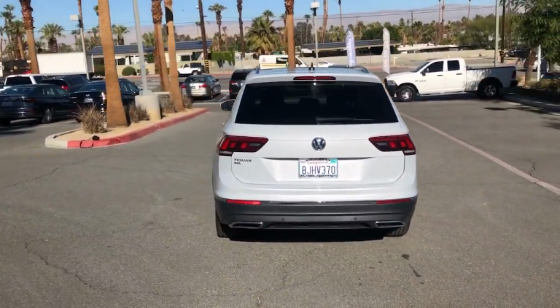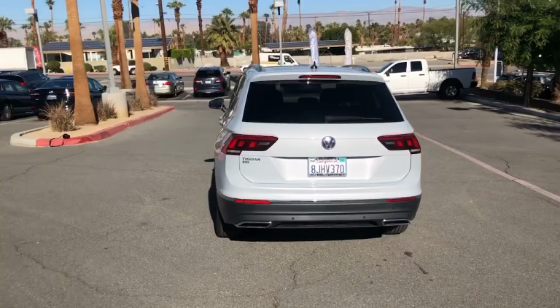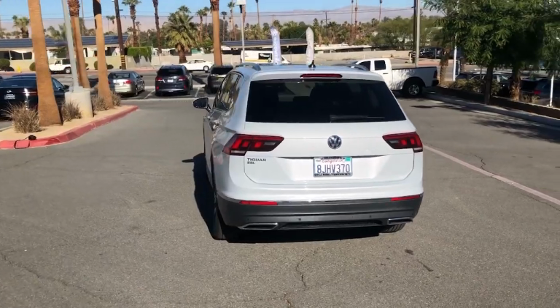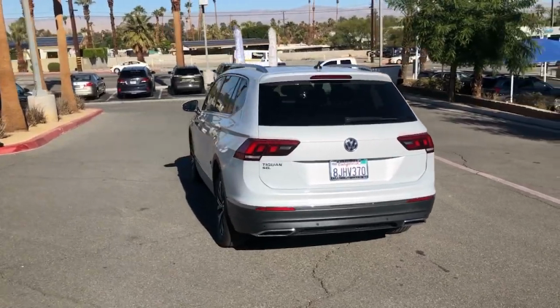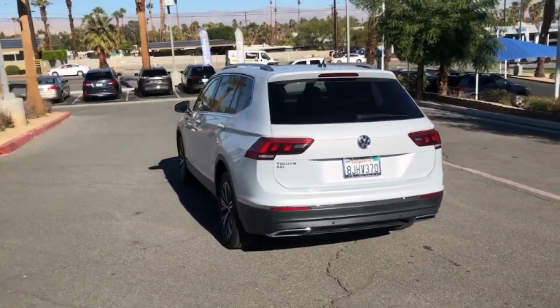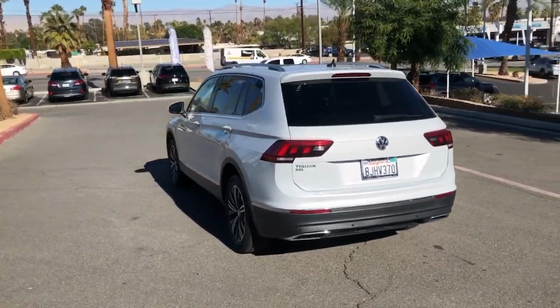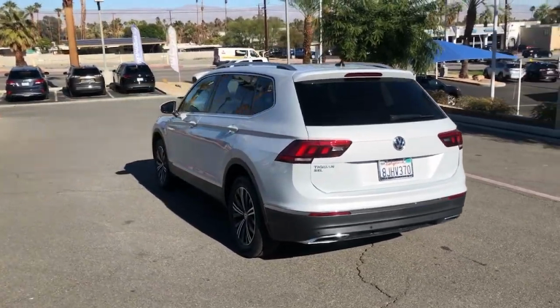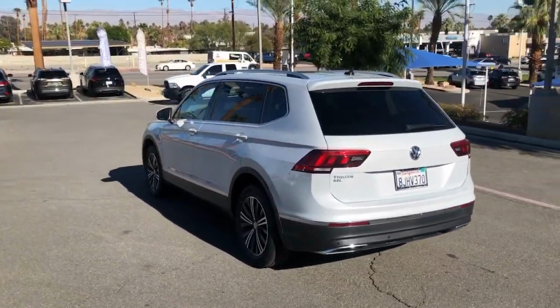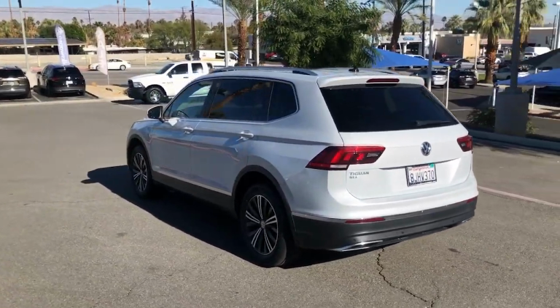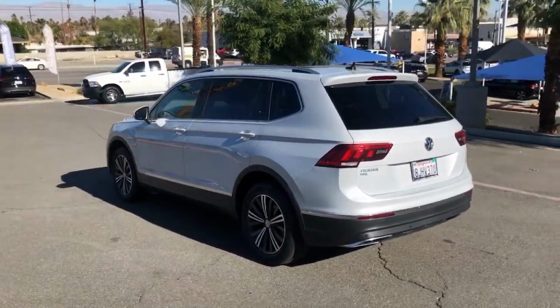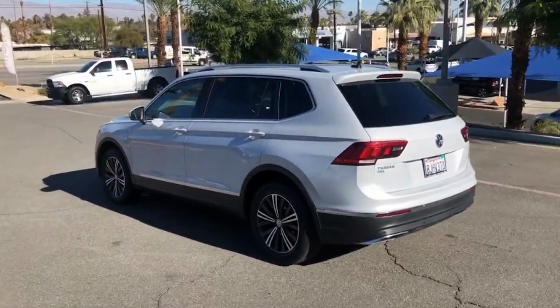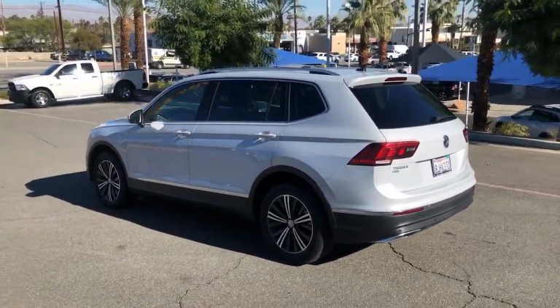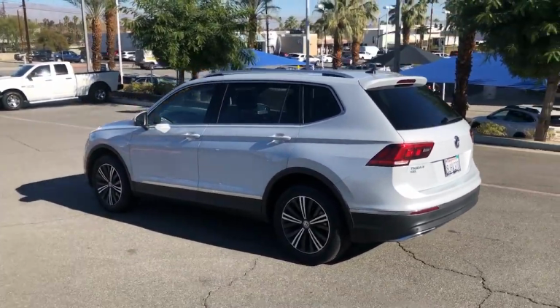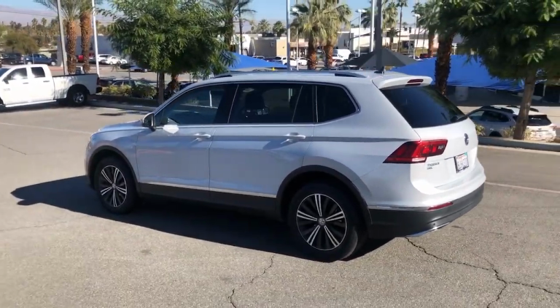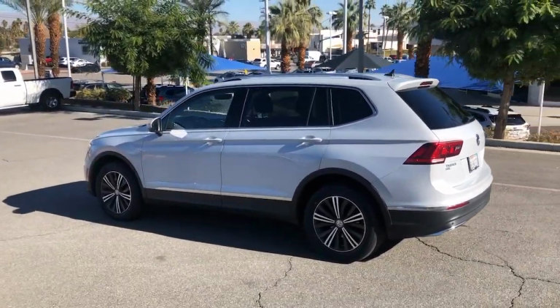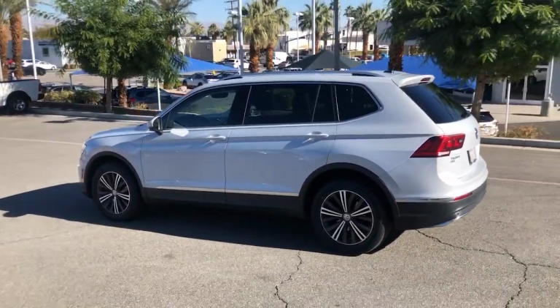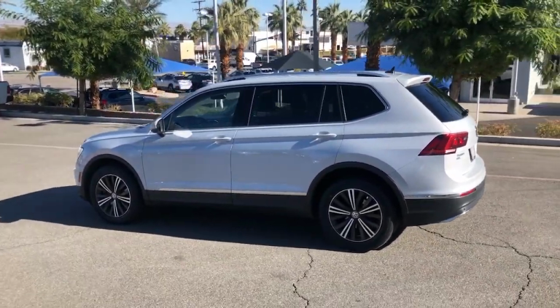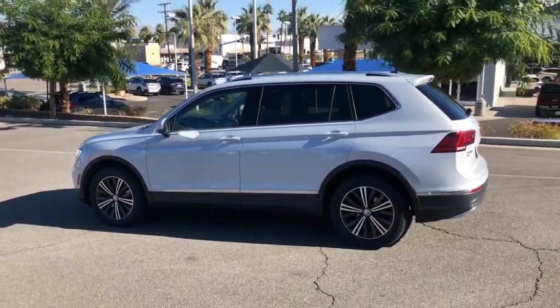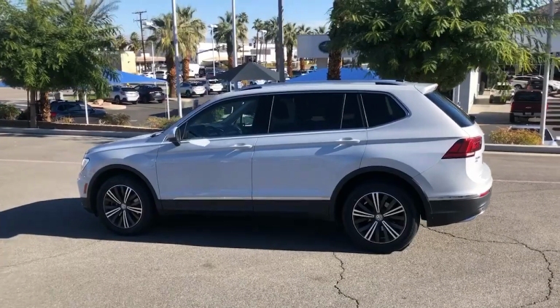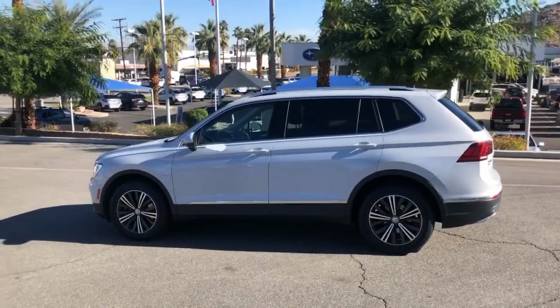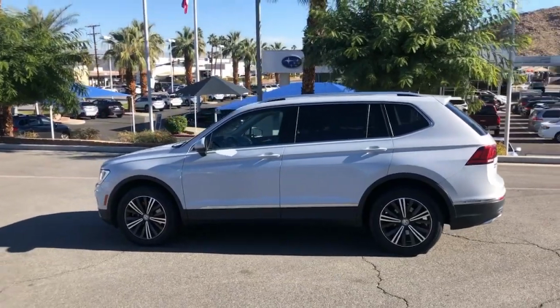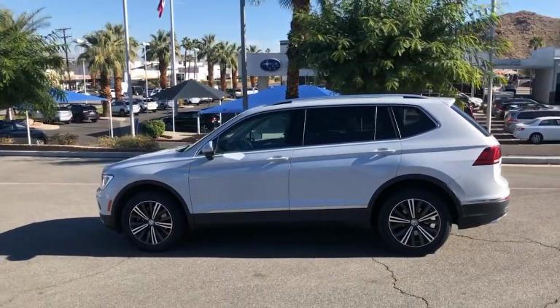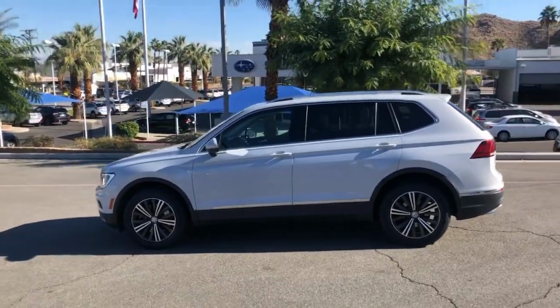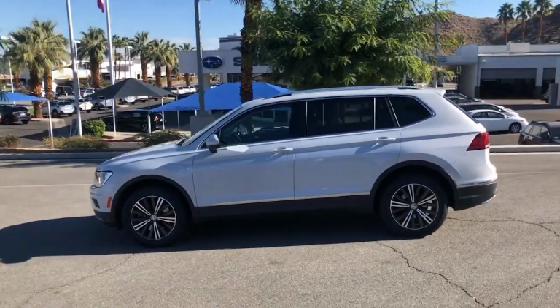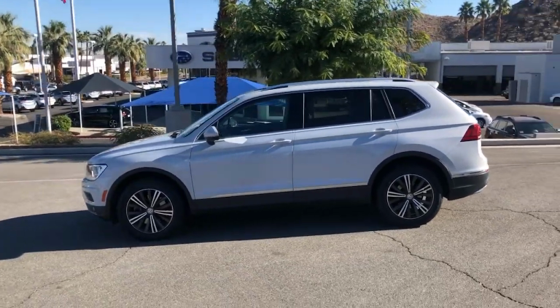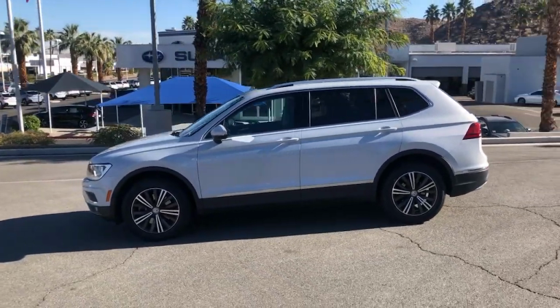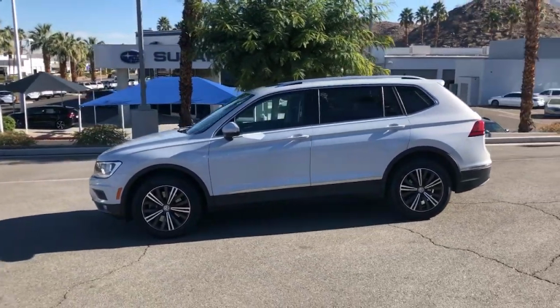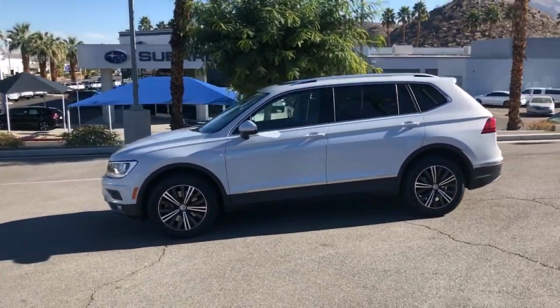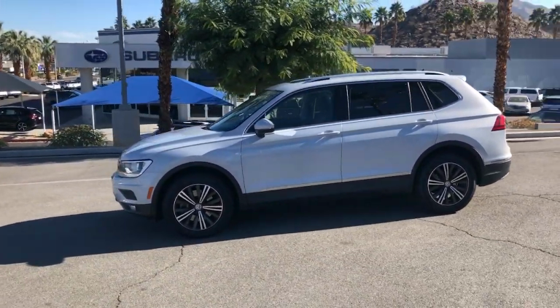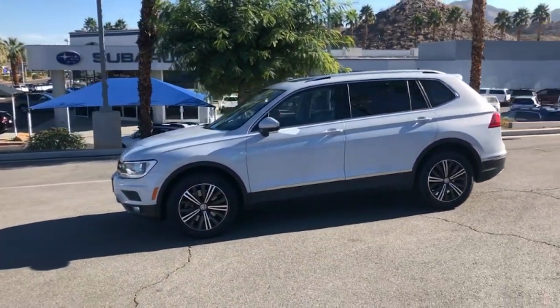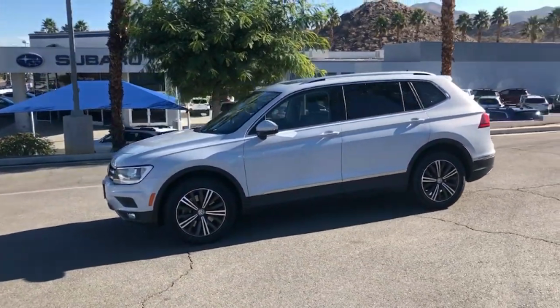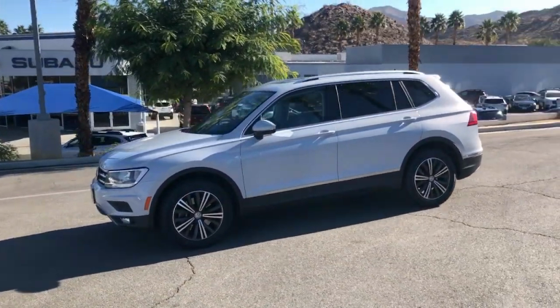Standout fuel efficiency, available third-row seating, flexible interior configuration, and advanced safety and connectivity tech make road trips and errands easier than ever before.